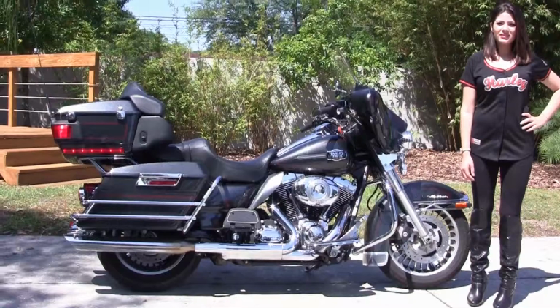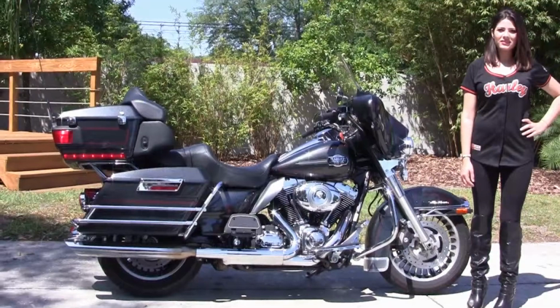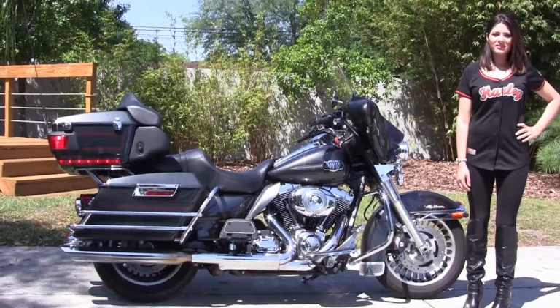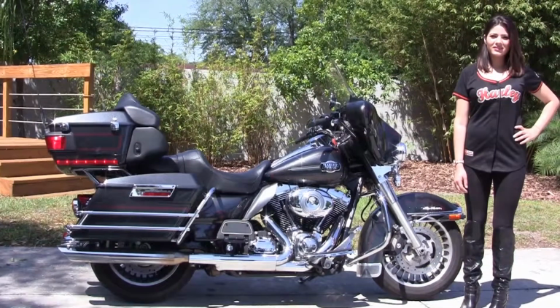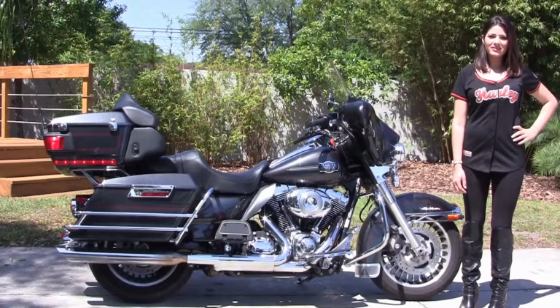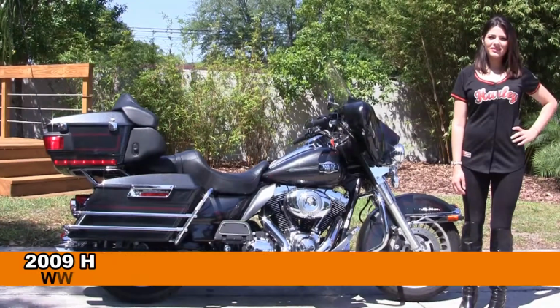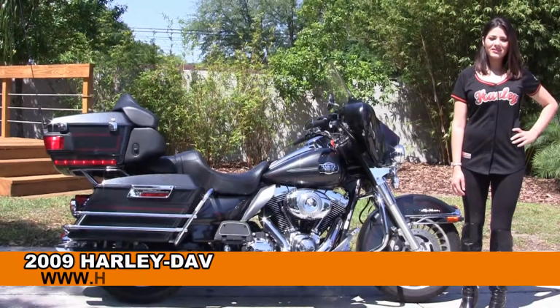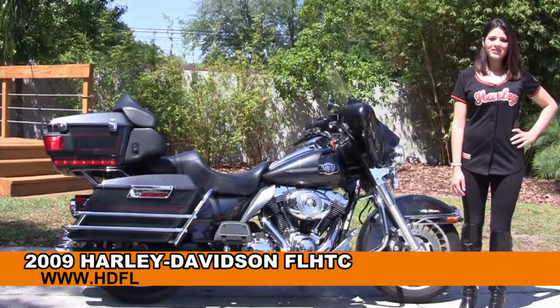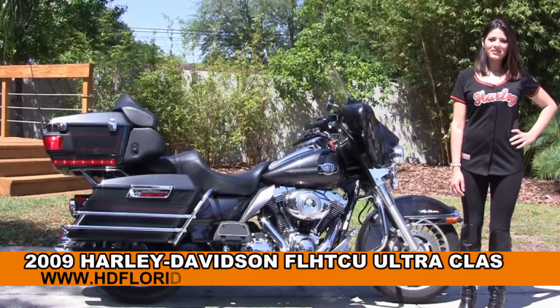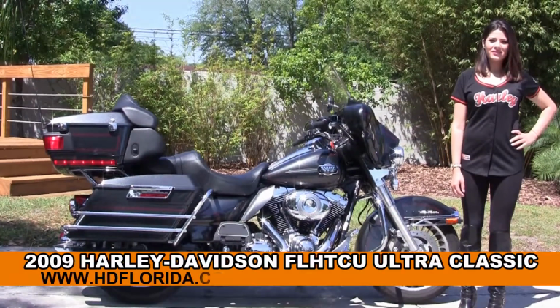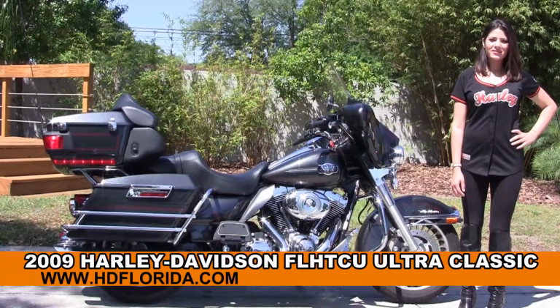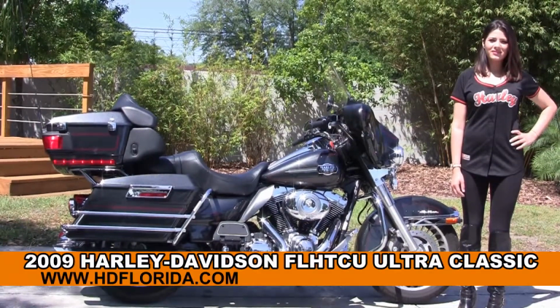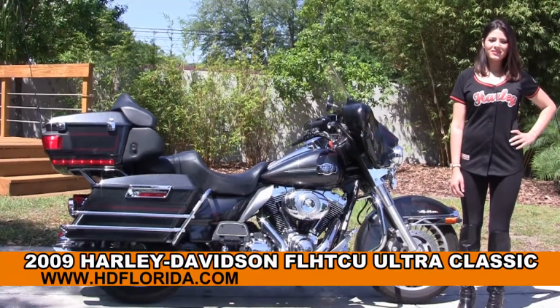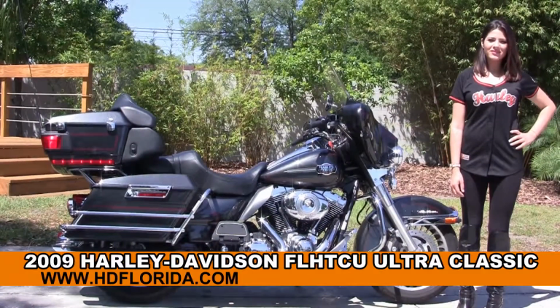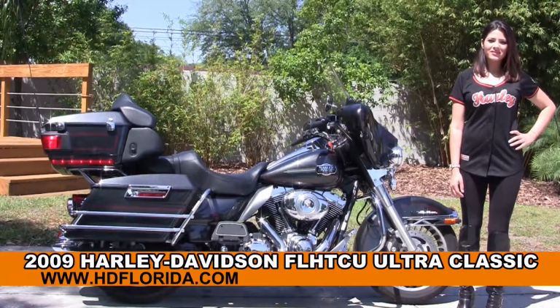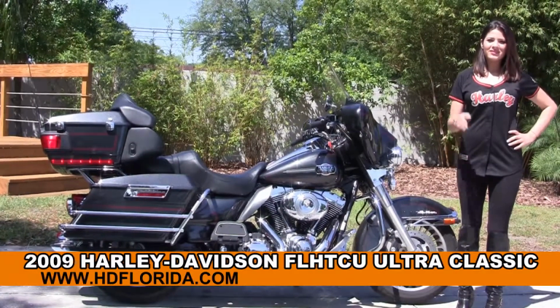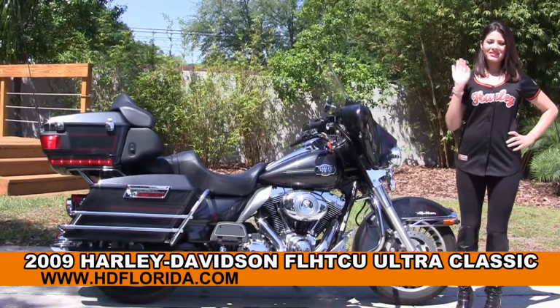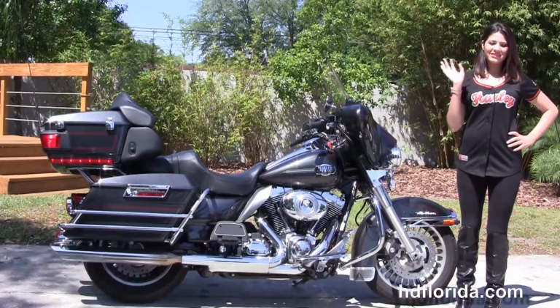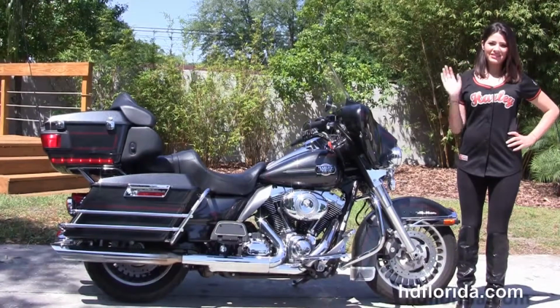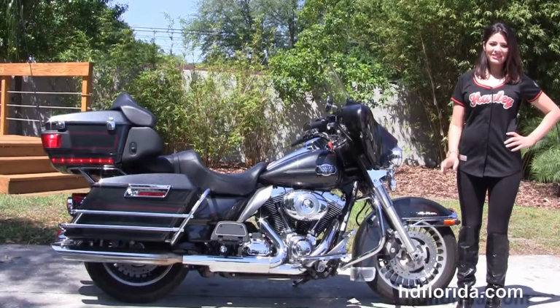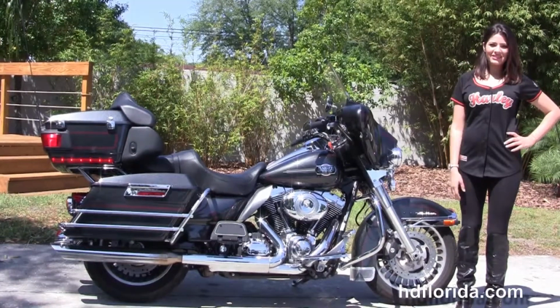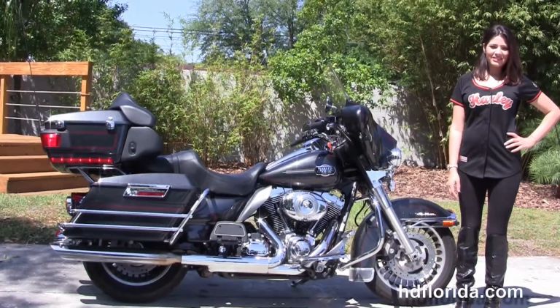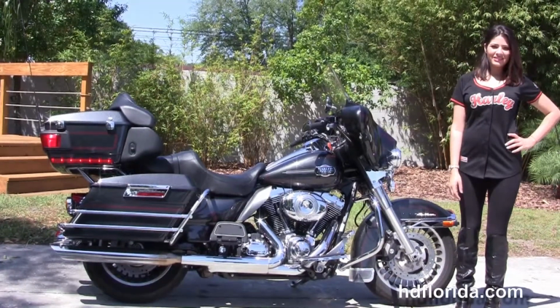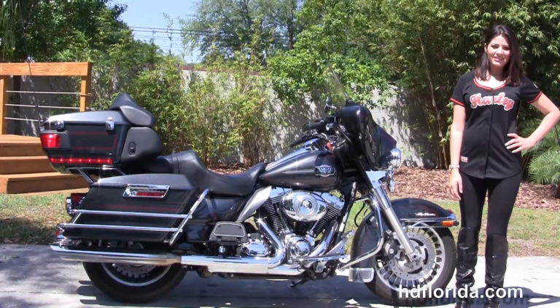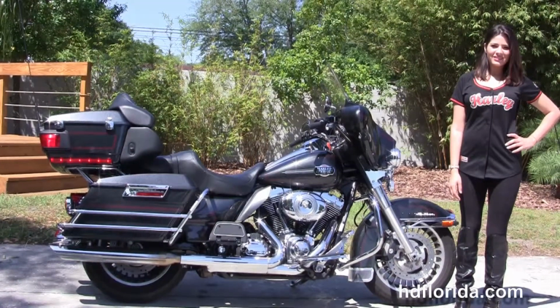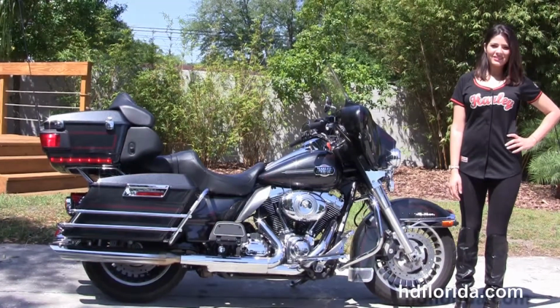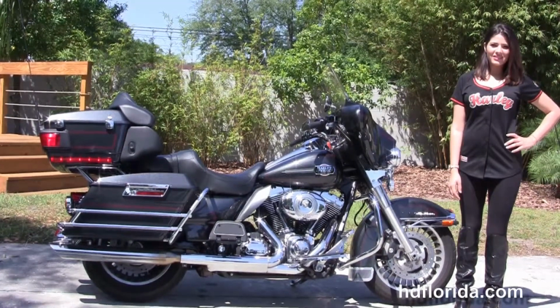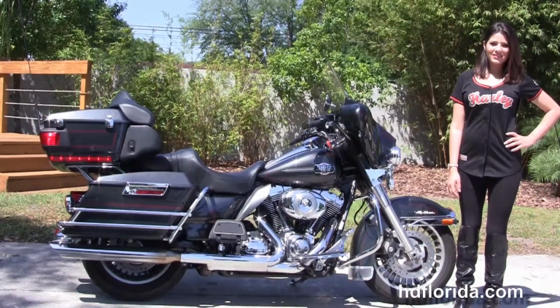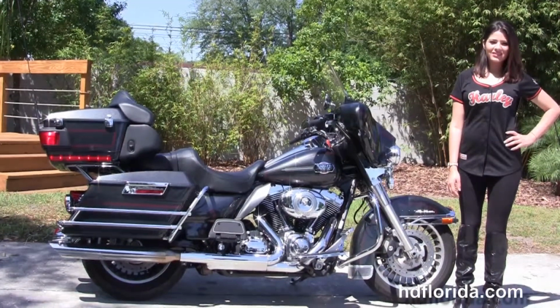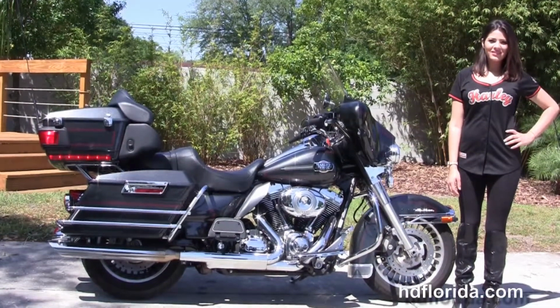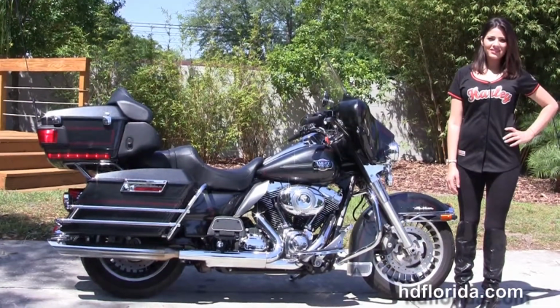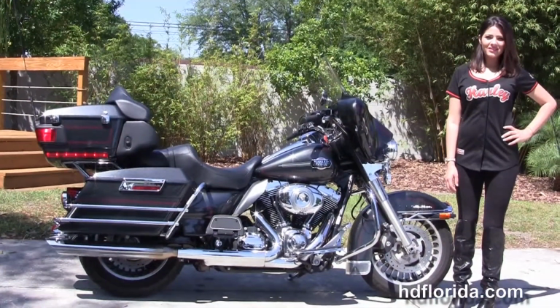Welcome everyone to the world famous Harley Davidson of Florida. First of all, I want everyone to say hello to Maria, and next I want to show you this incredible used 2009 Ultra Classic.